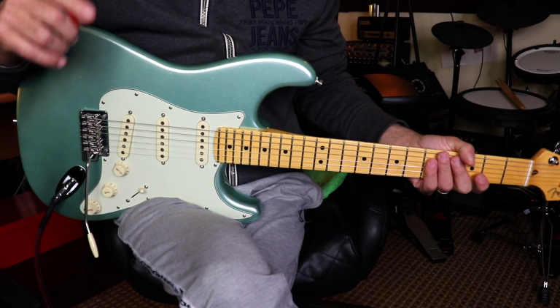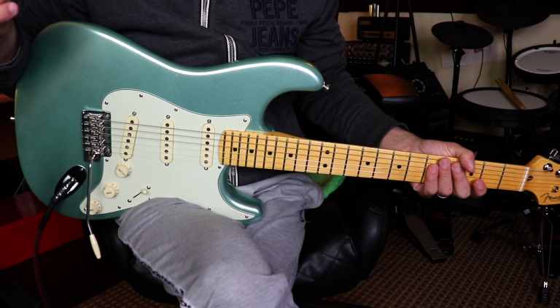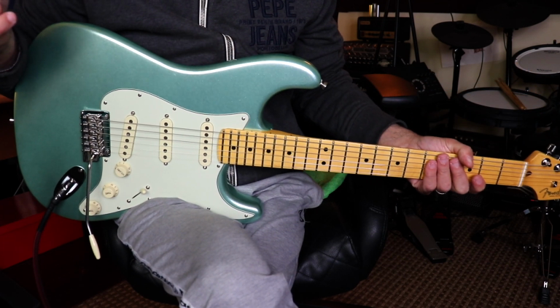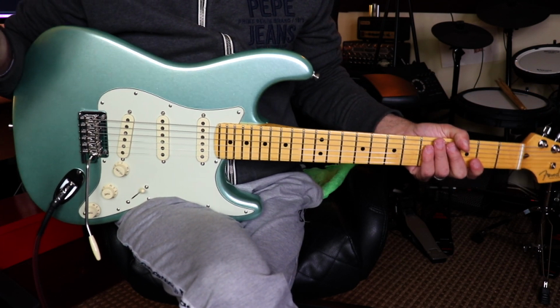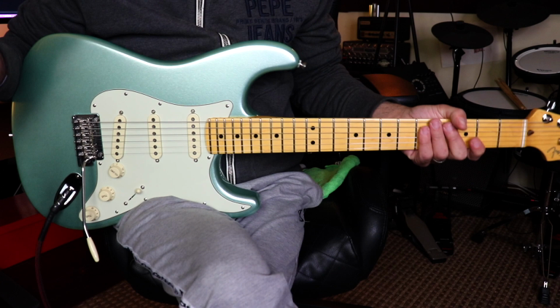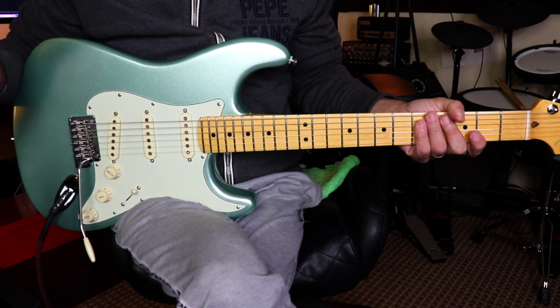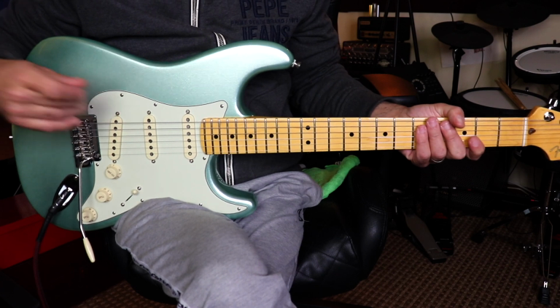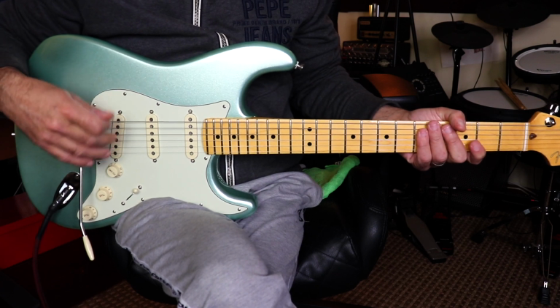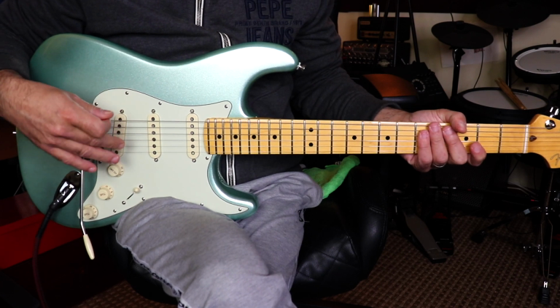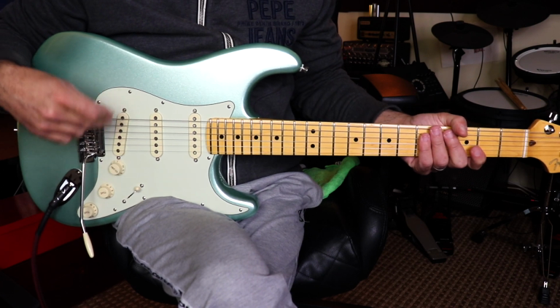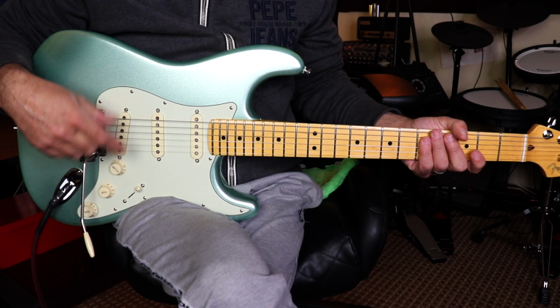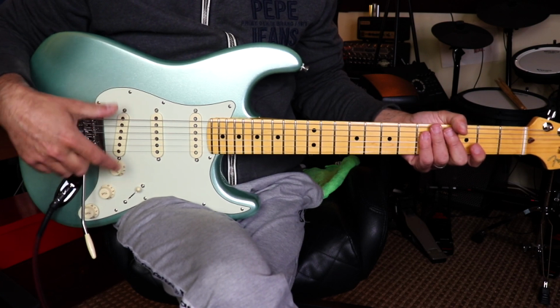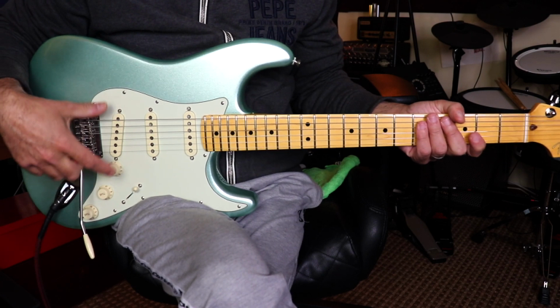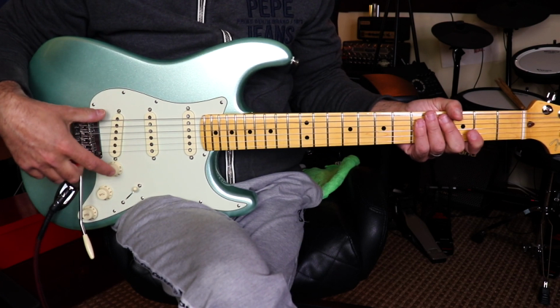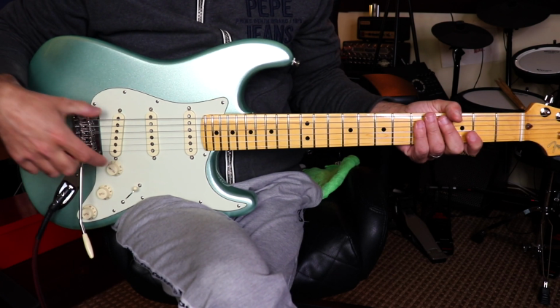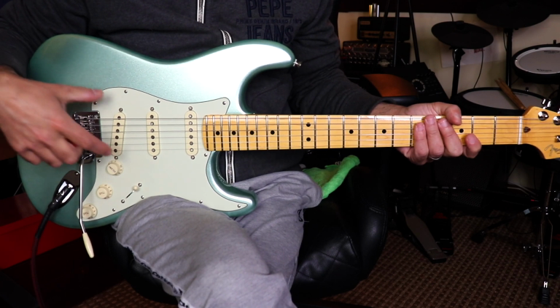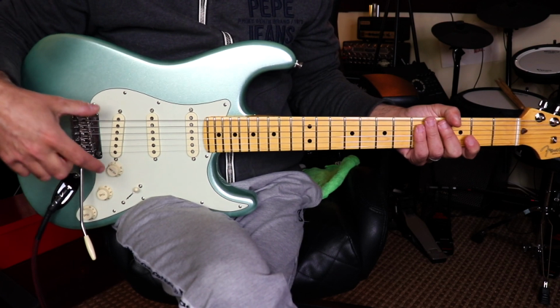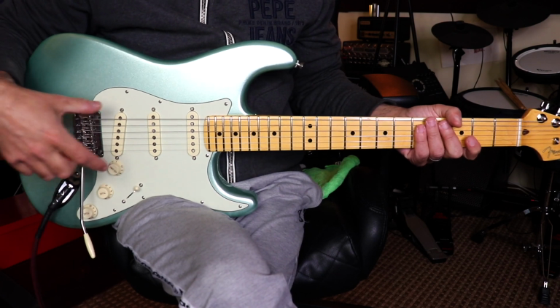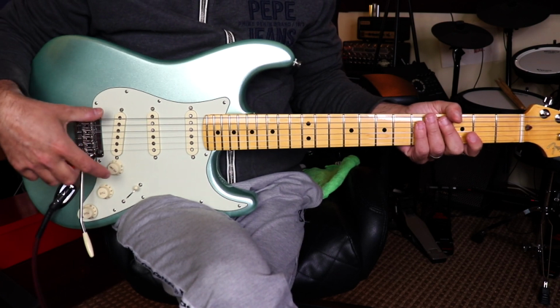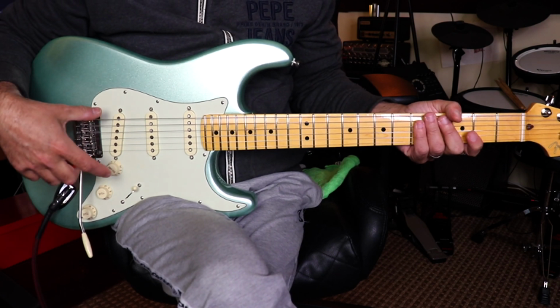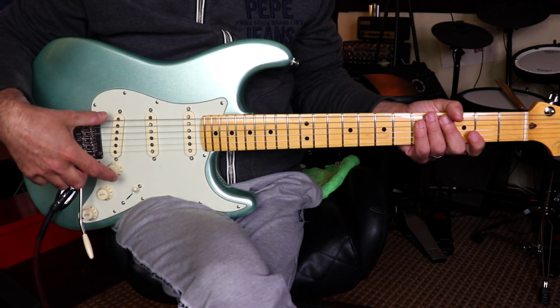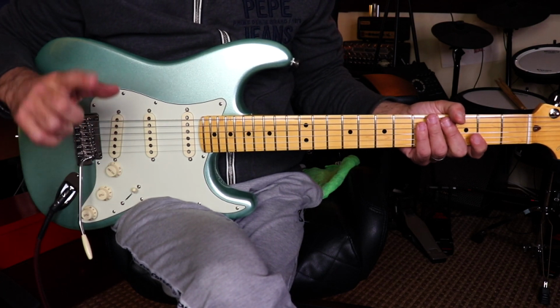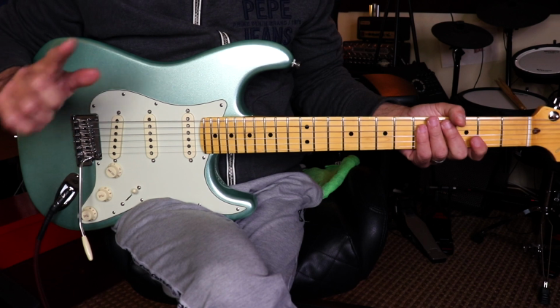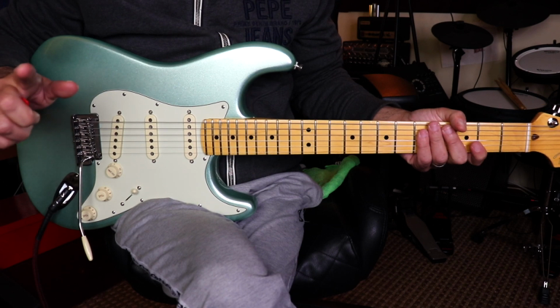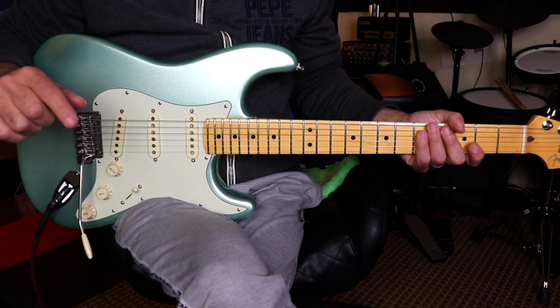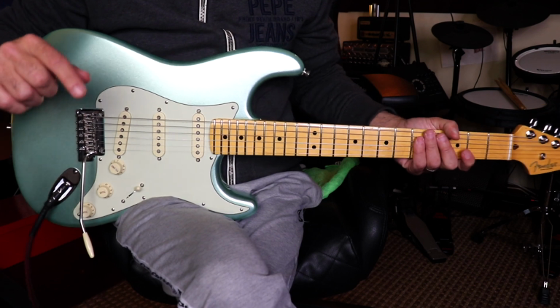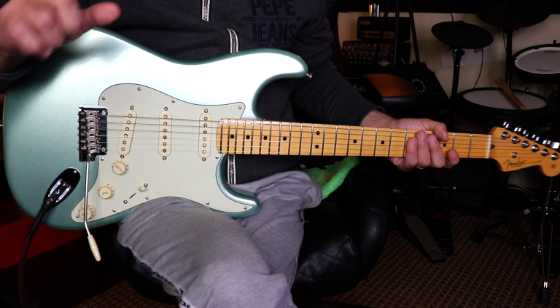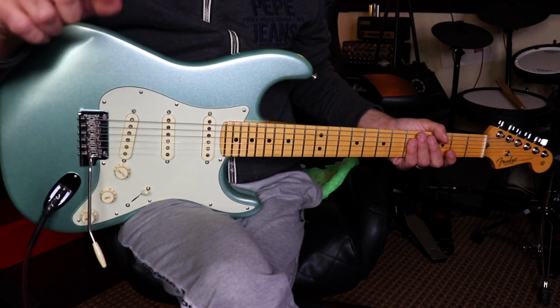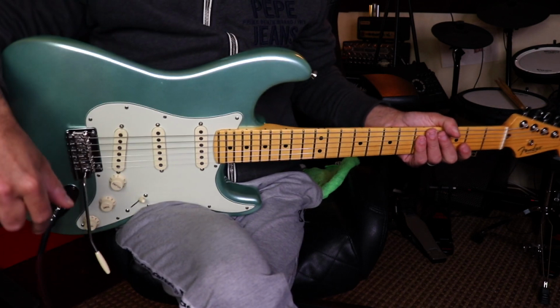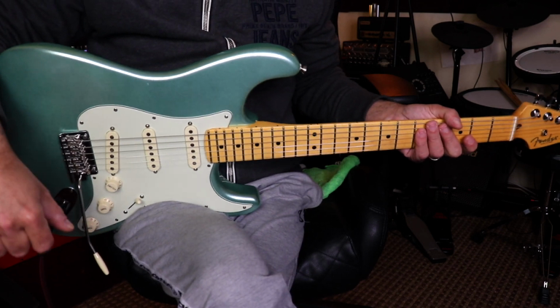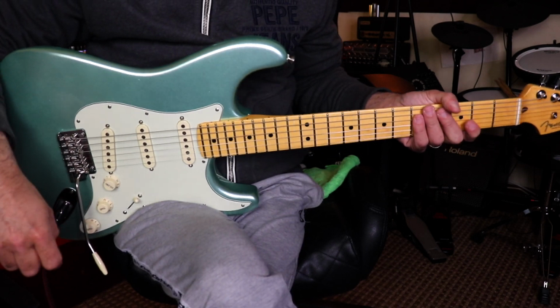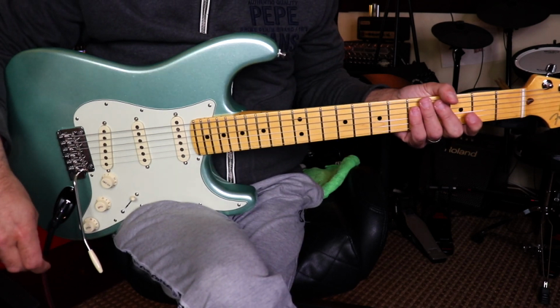I believe now he uses kind of single coils but they are actually stacked — one is on top of the other. If I'm not mistaken, but if I am, please leave me a comment below.